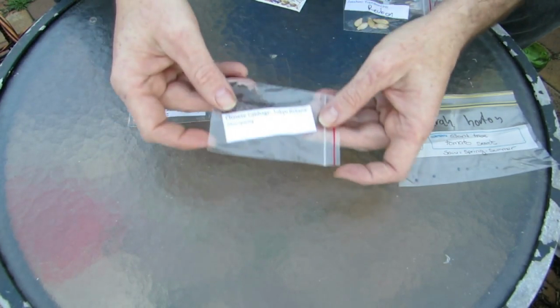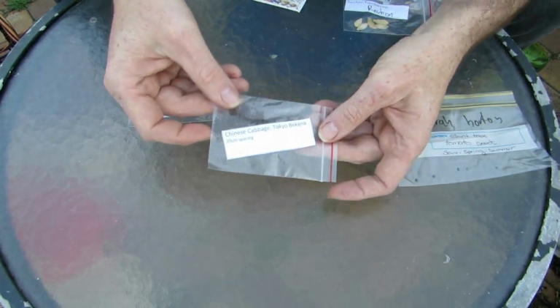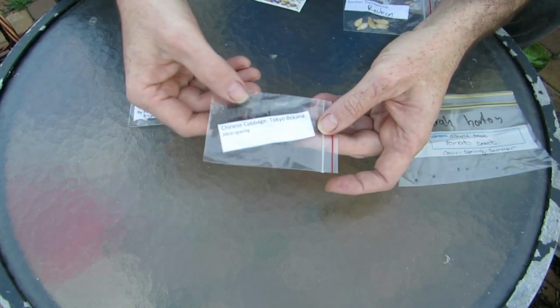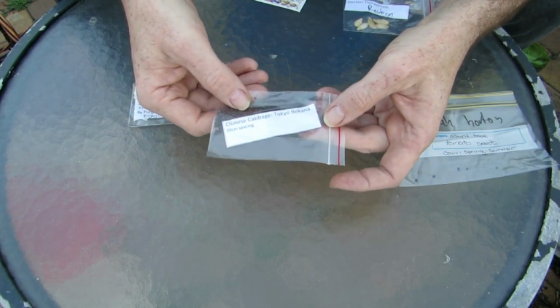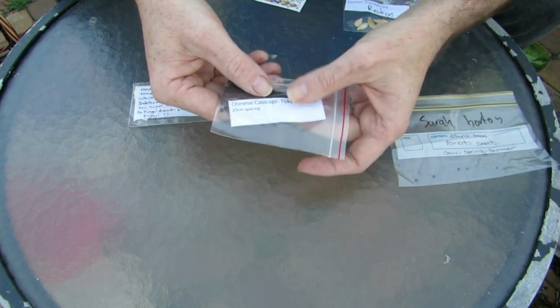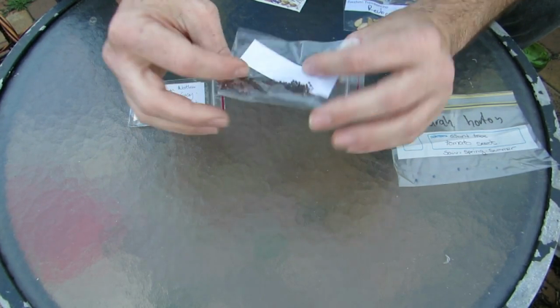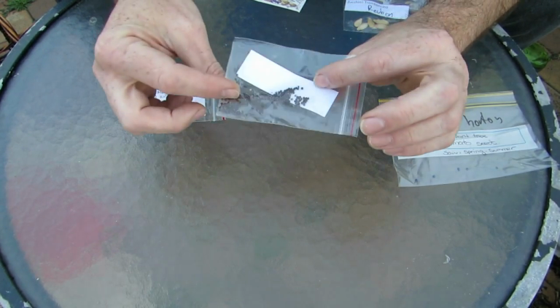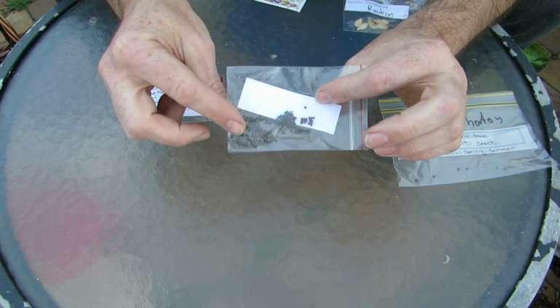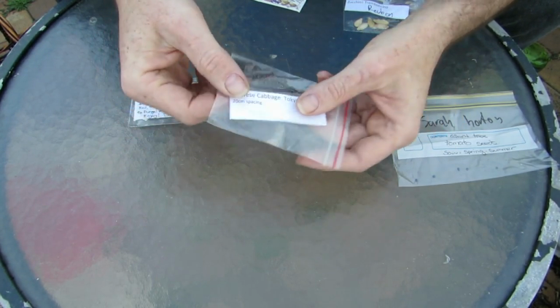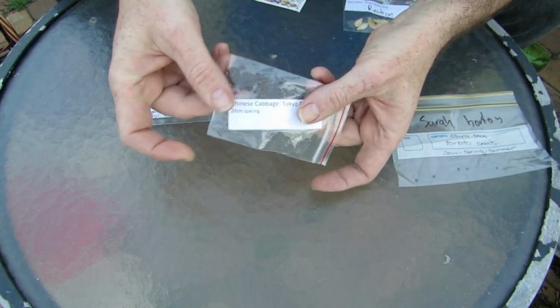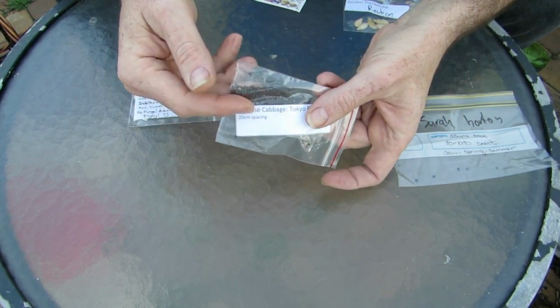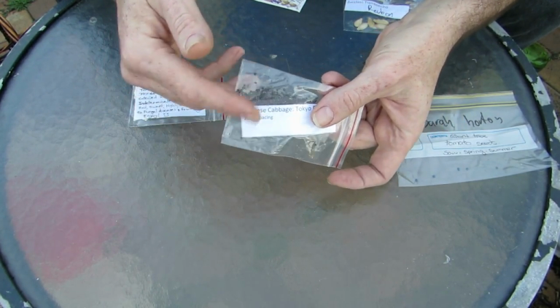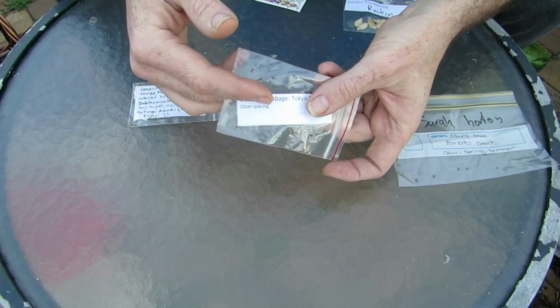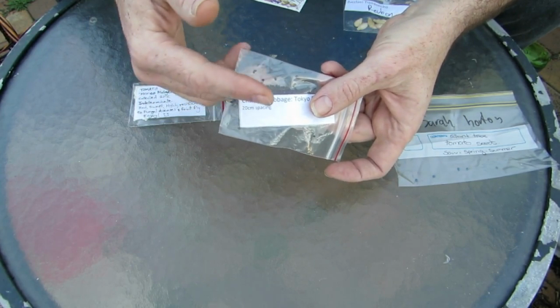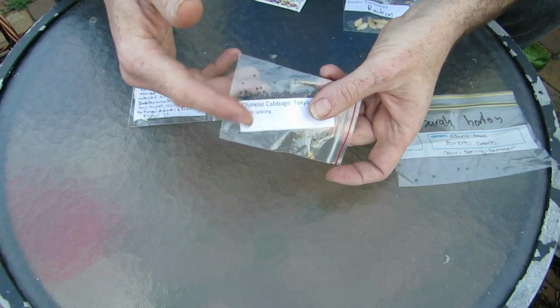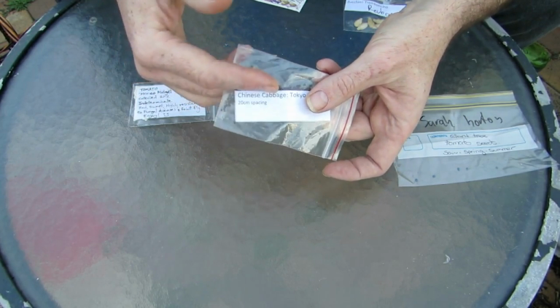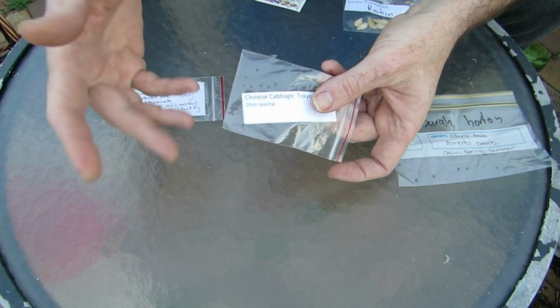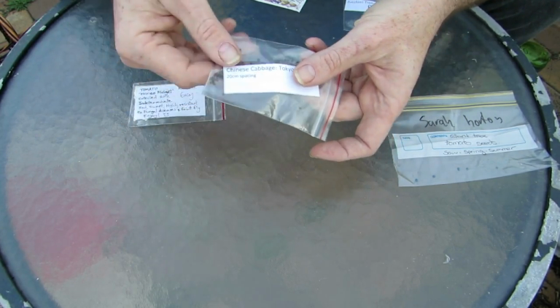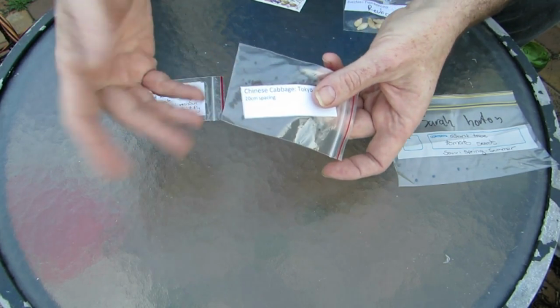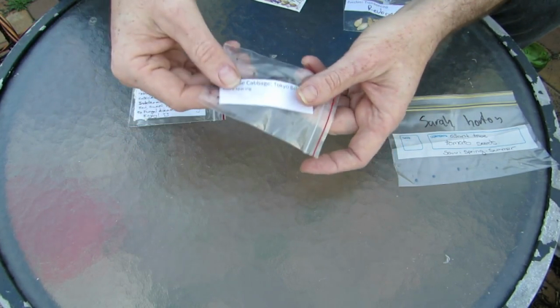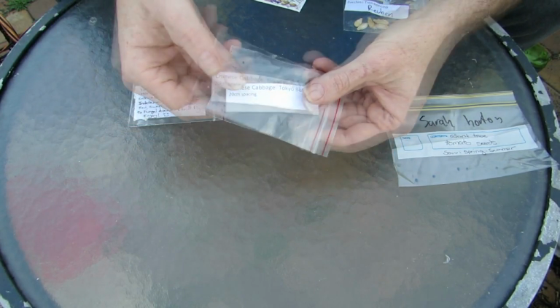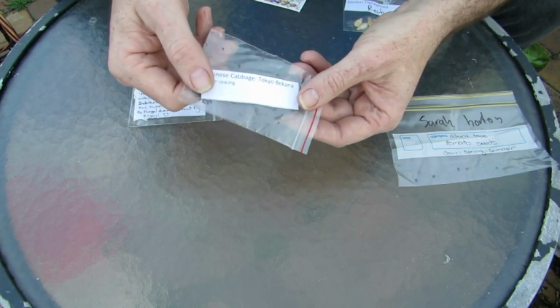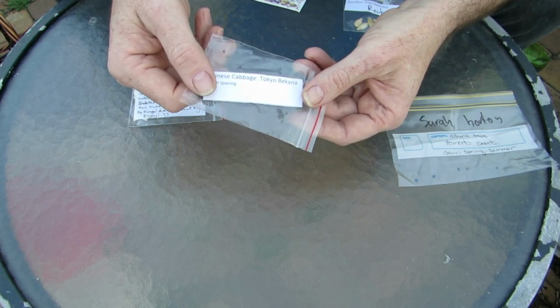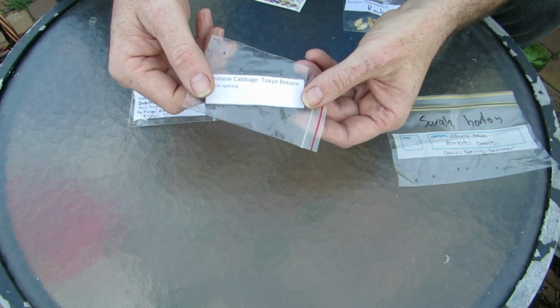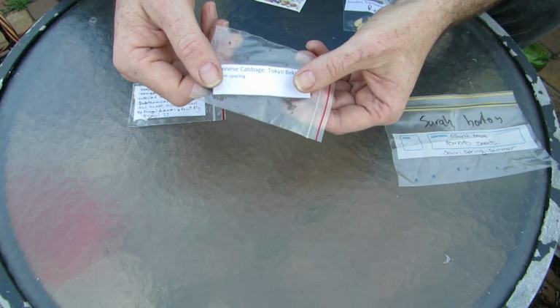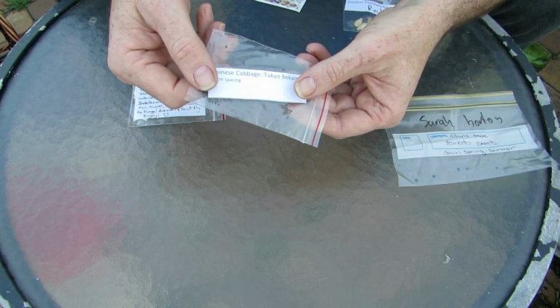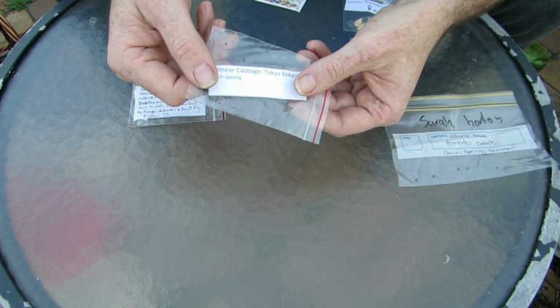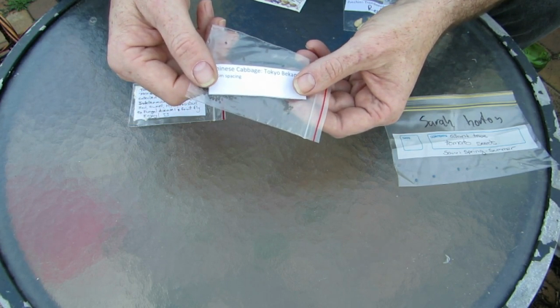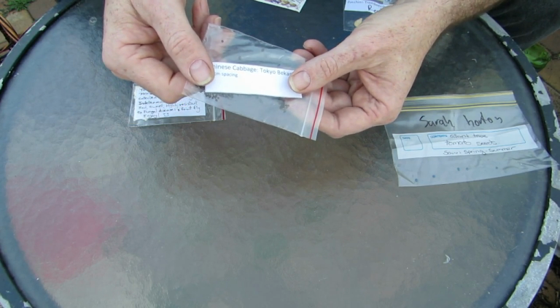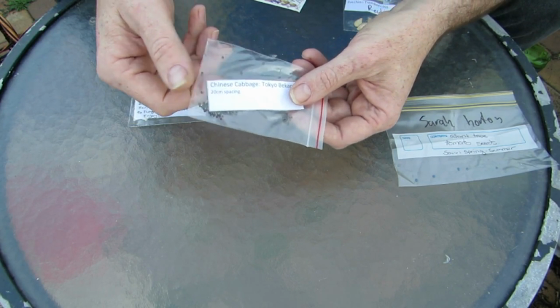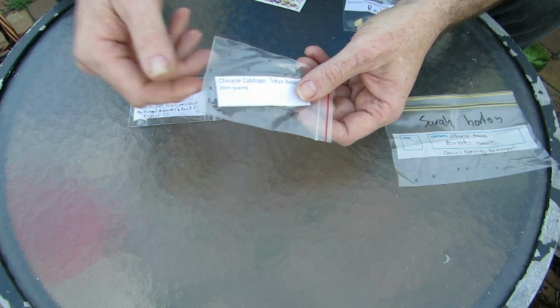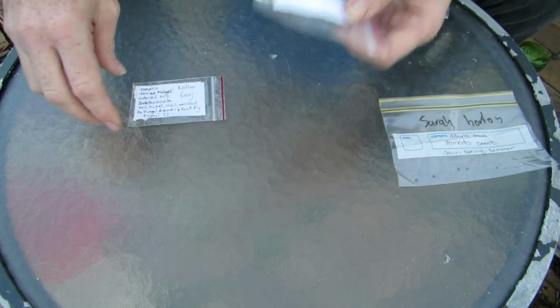We've also got some Chinese cabbage, so it'll be interesting to see if they turn out like our wombok that we had great success with this fall or winter just passed. I need to get these in quick before it heats up too much here, otherwise they're just going to bolt to seed.